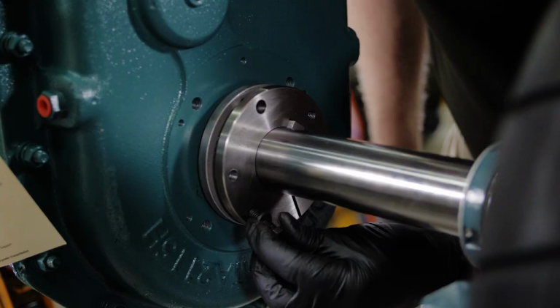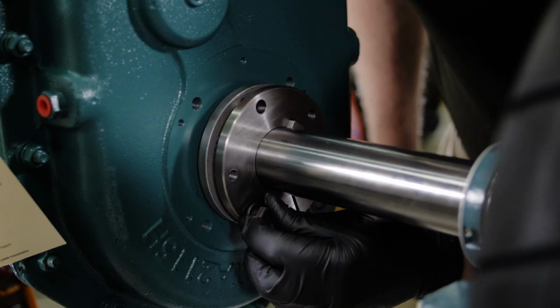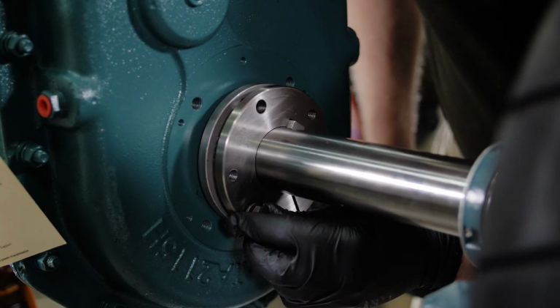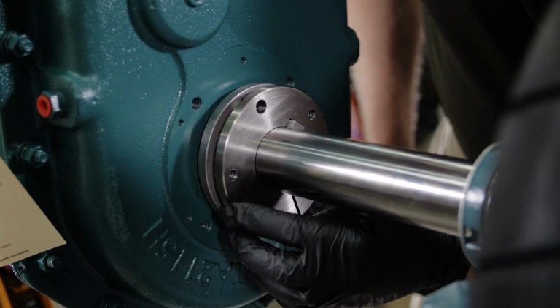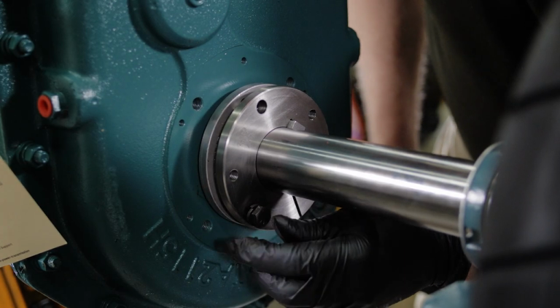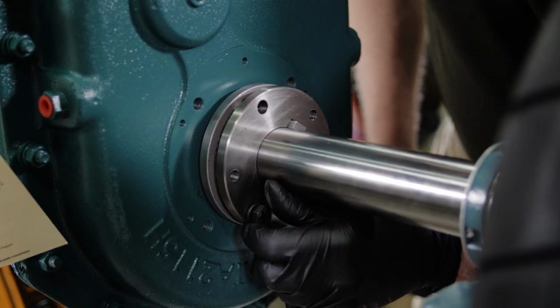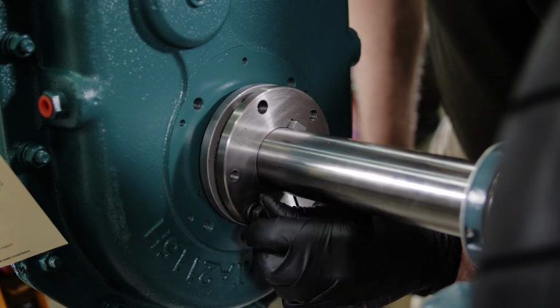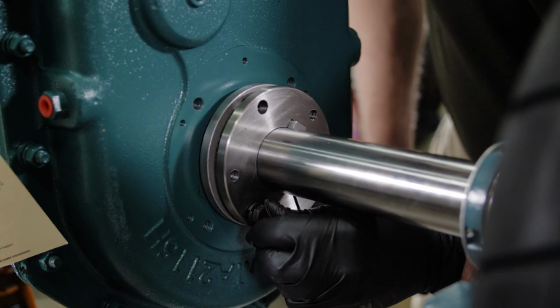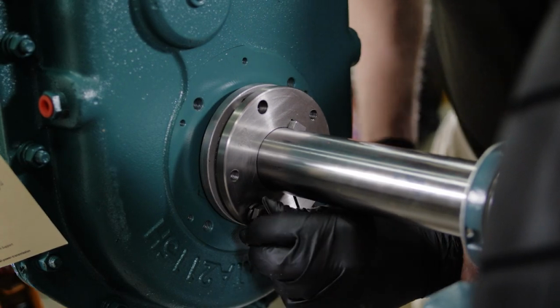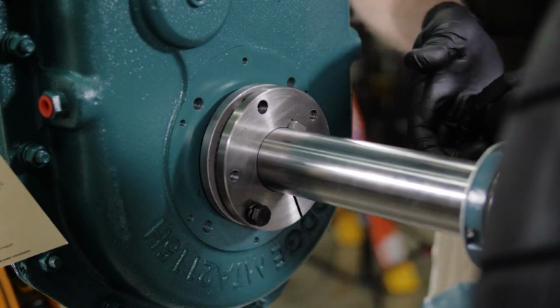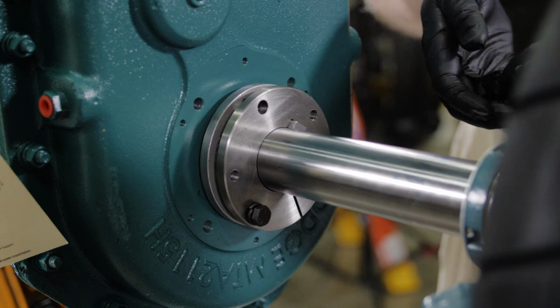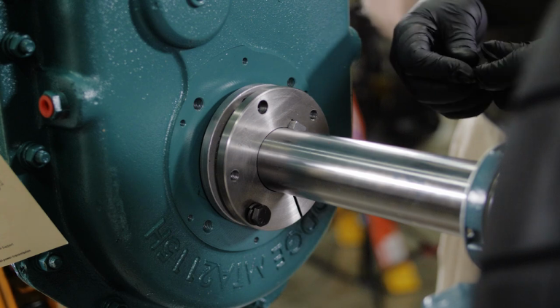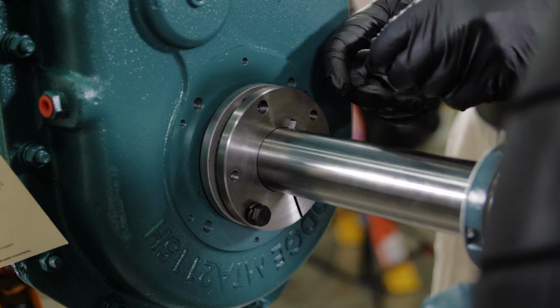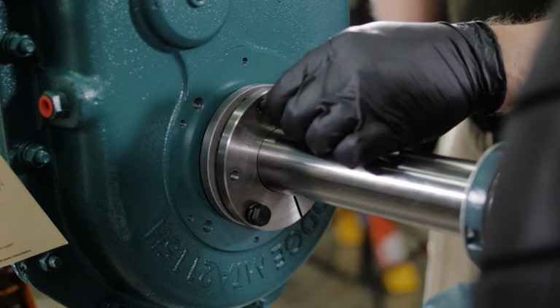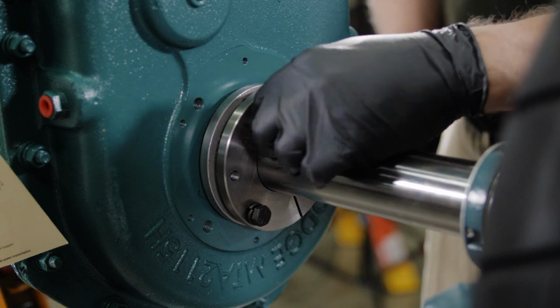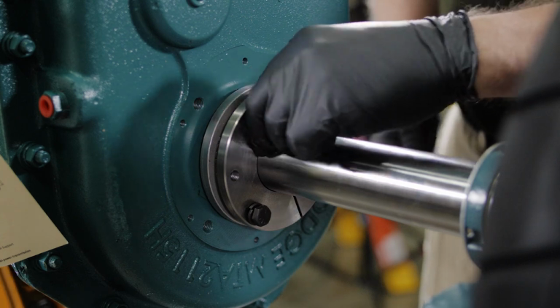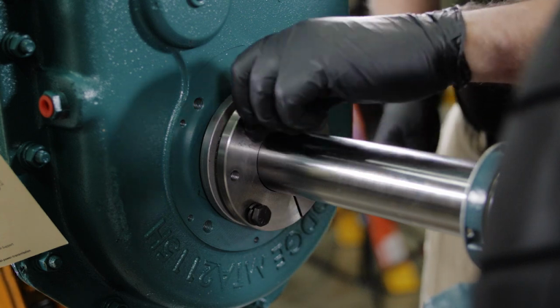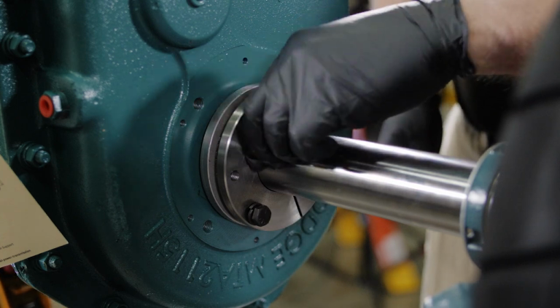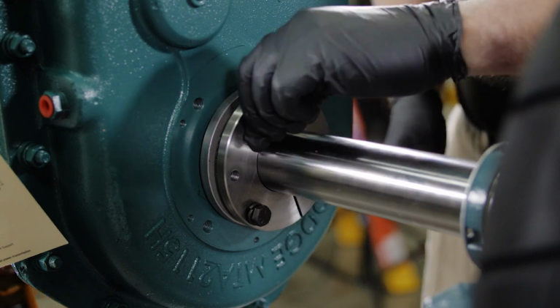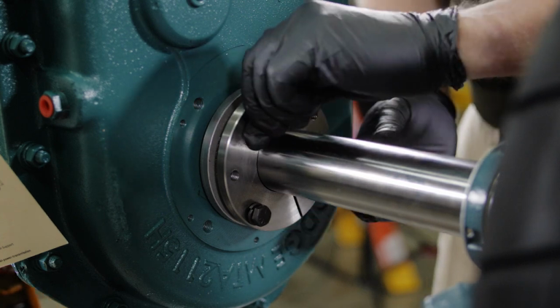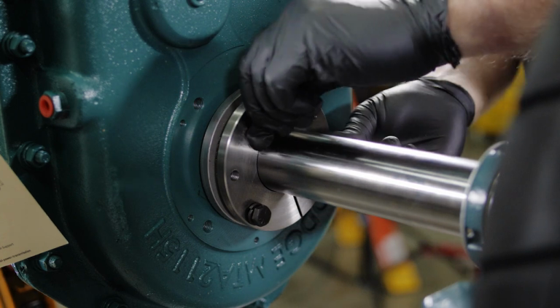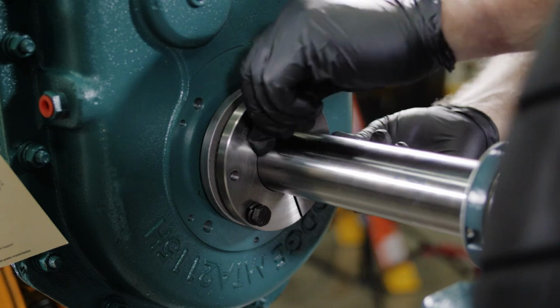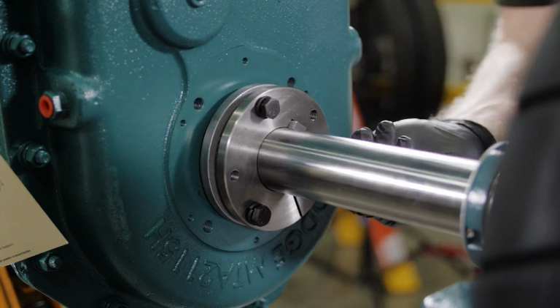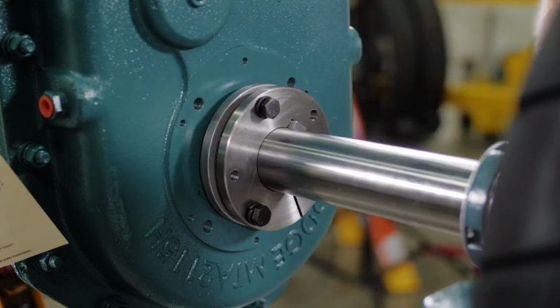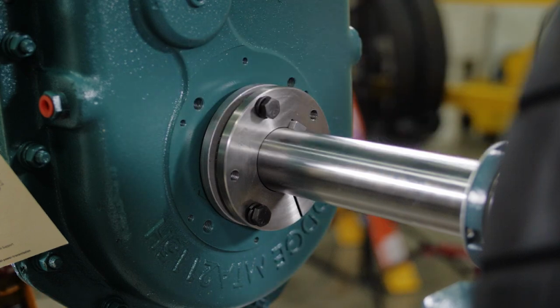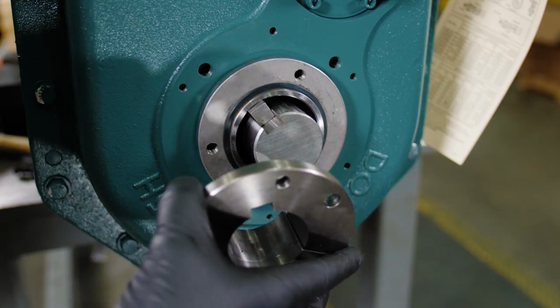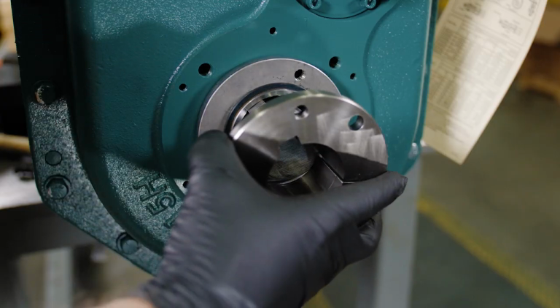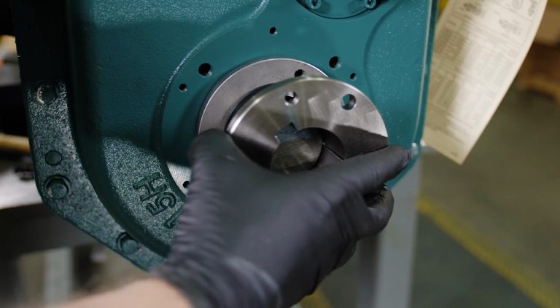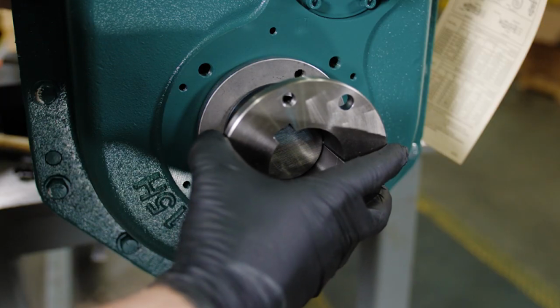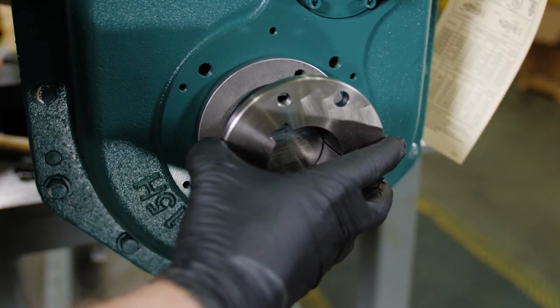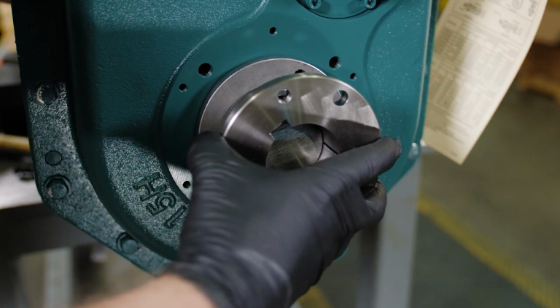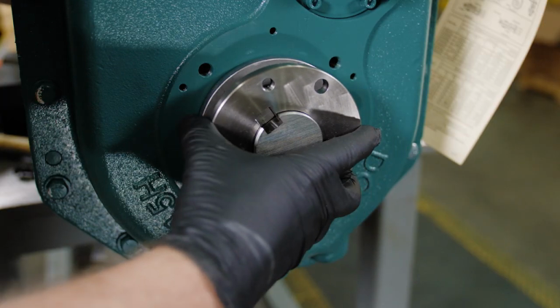Place the screws with lock washers through the non-threaded installation holes on the bushing flange, into the threaded holes on the backing plate, and hand-tighten. Install the outboard bushing using the same process.